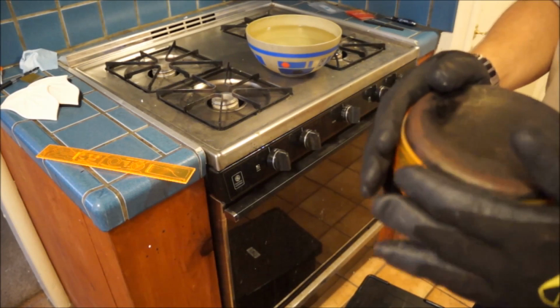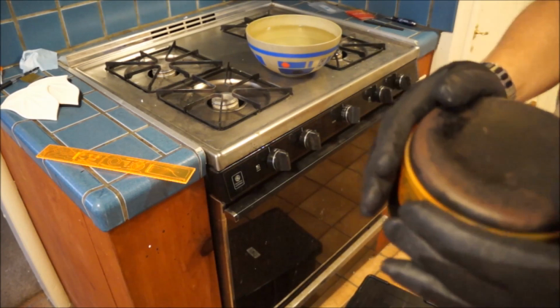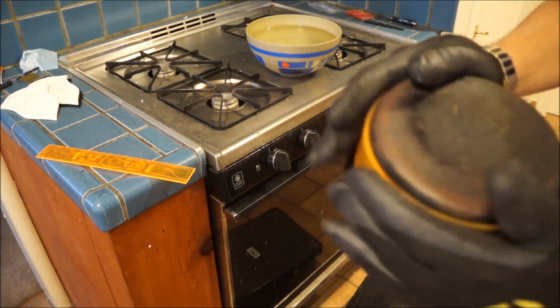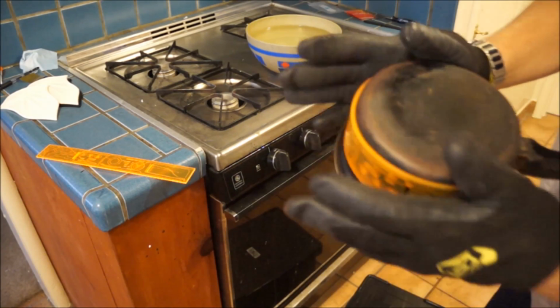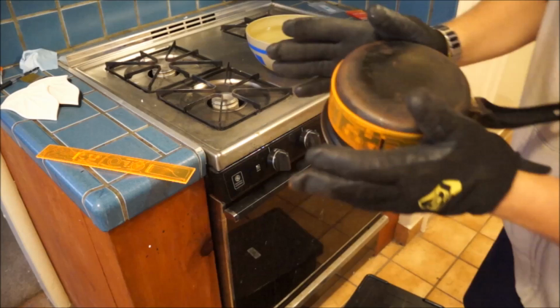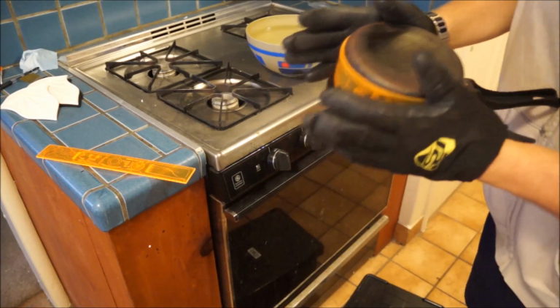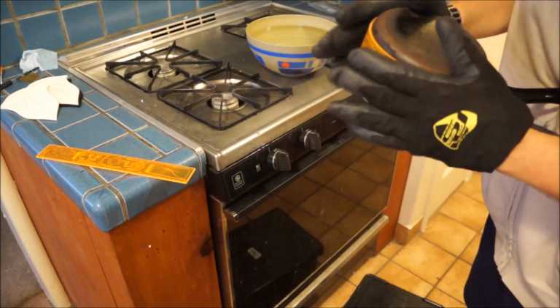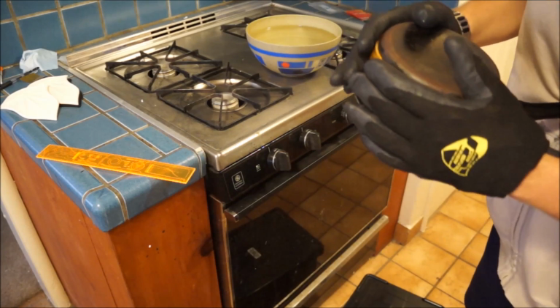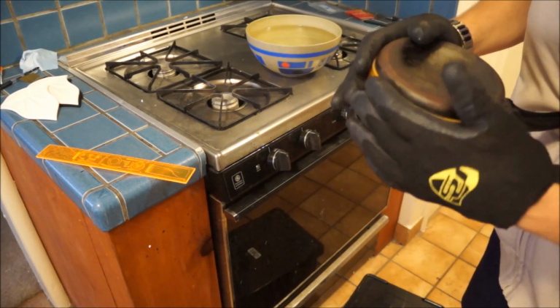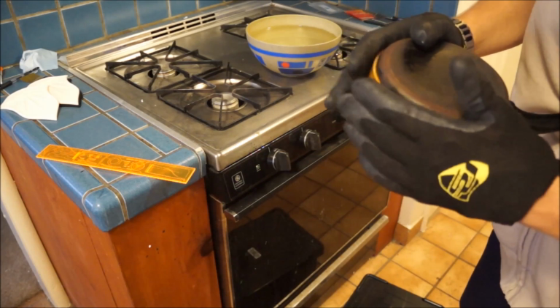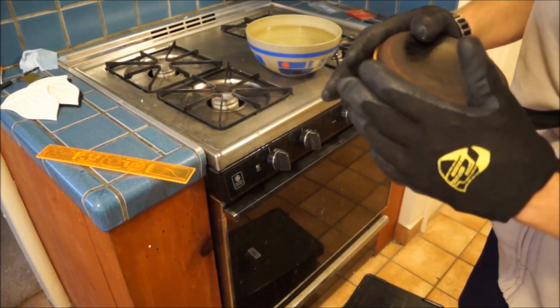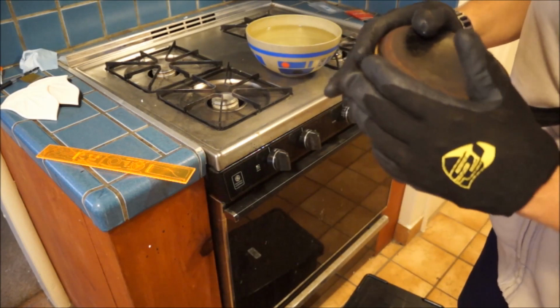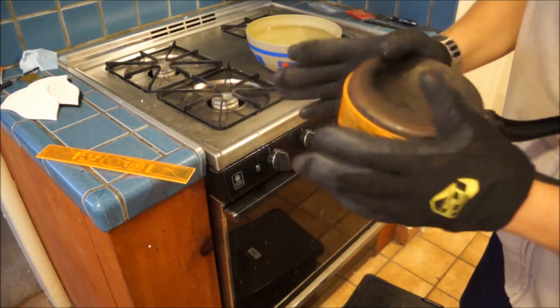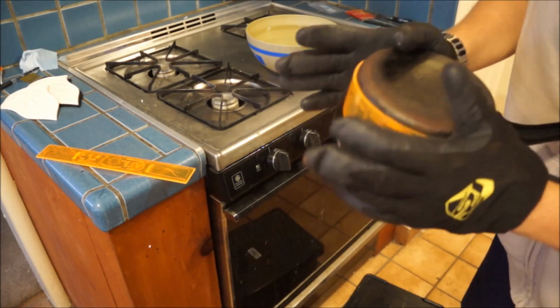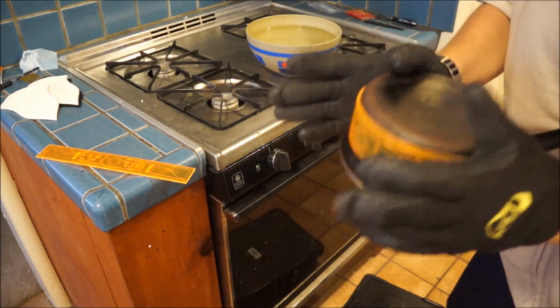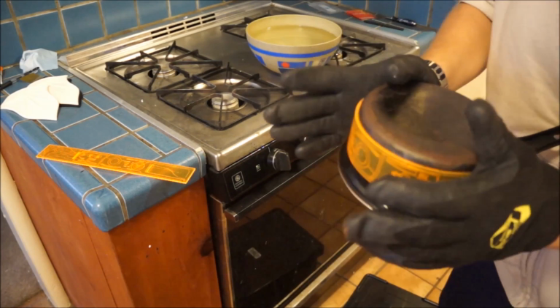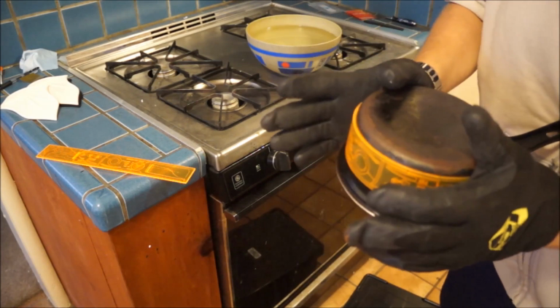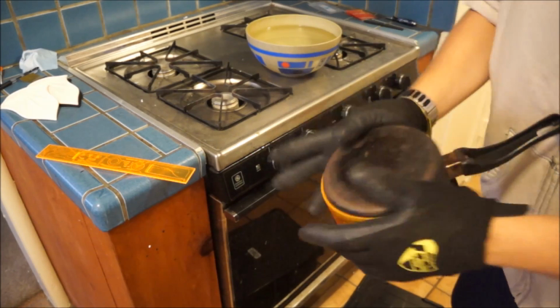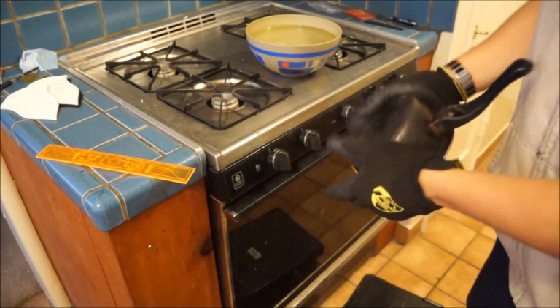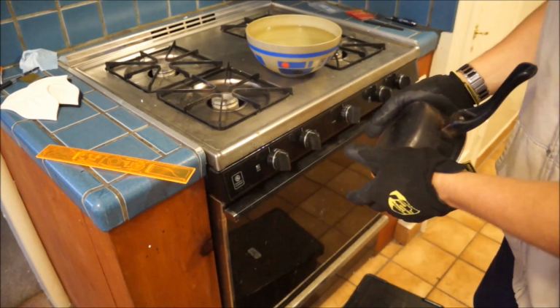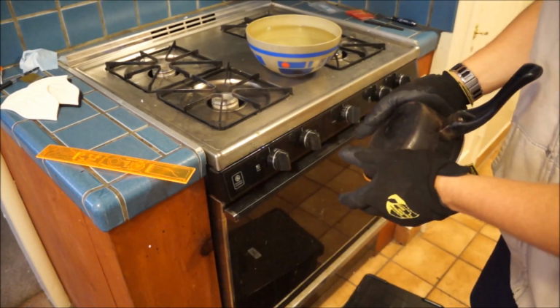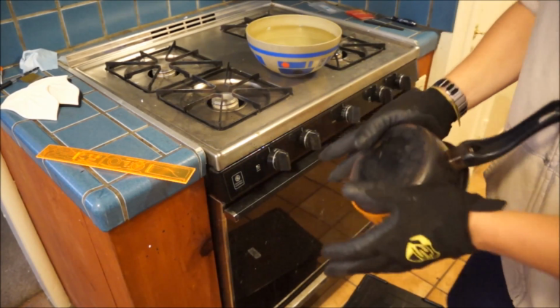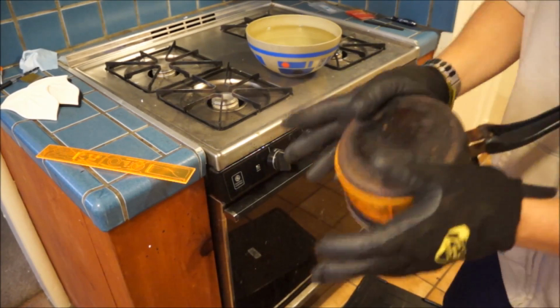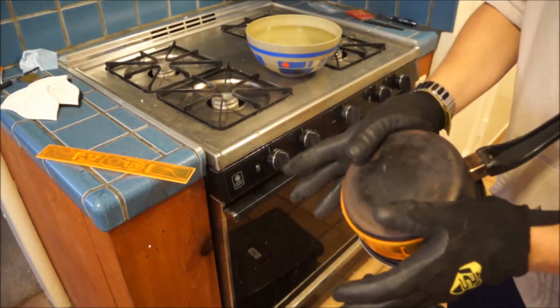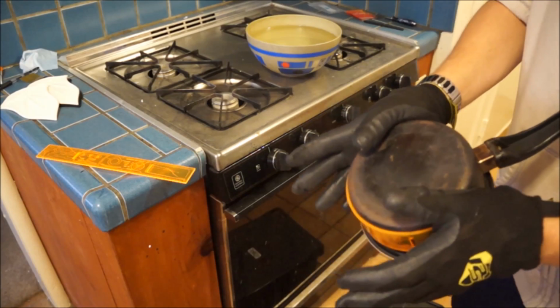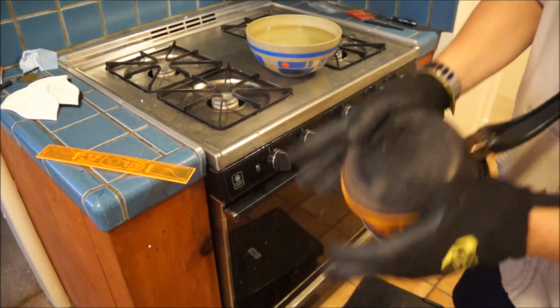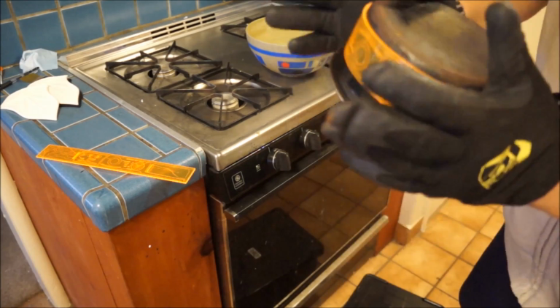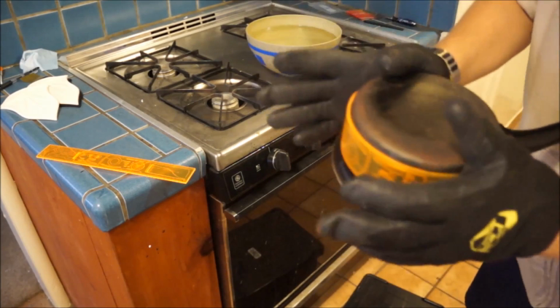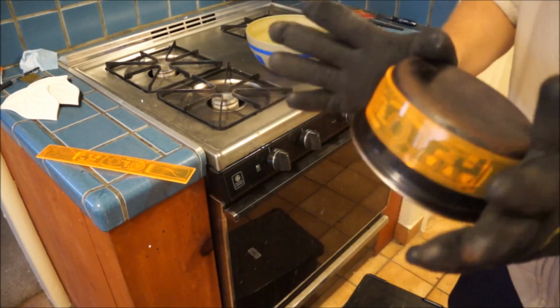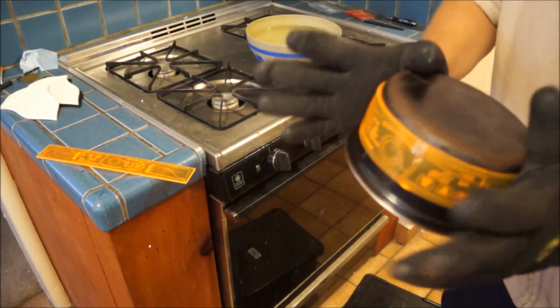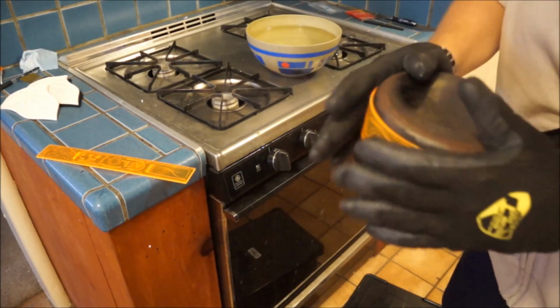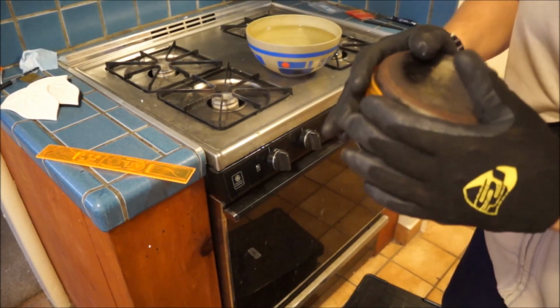Now, if you start feeling the heat coming through on your hands, for the maker's sake, let go. You can always put it back in the oven, heat it back up, and reshape it with better gloves.